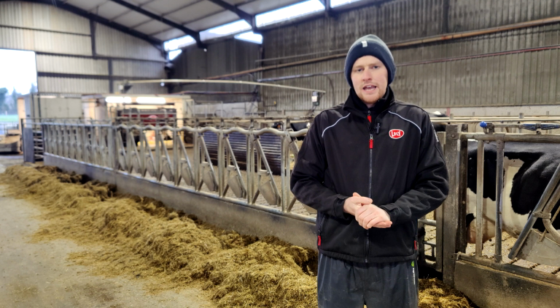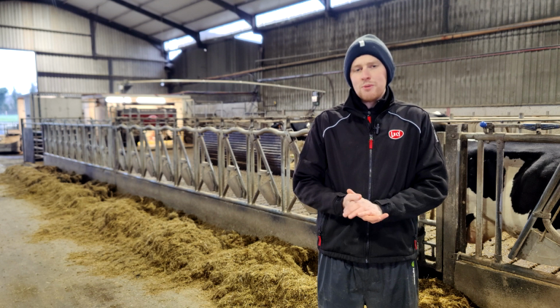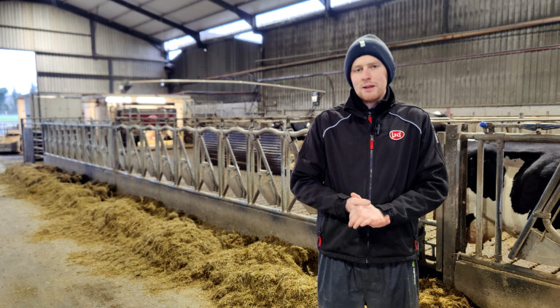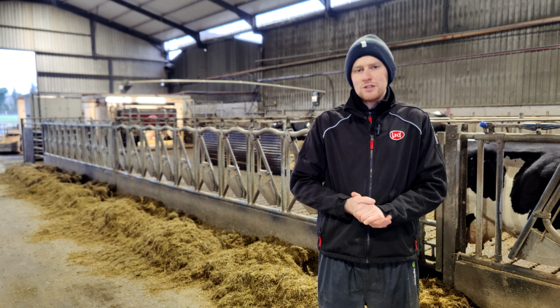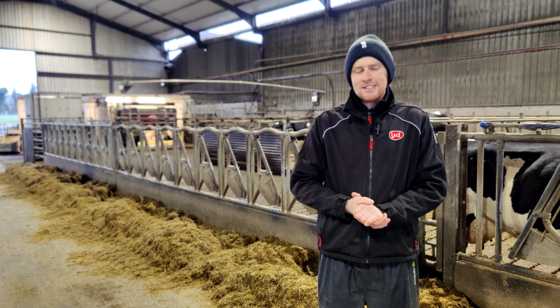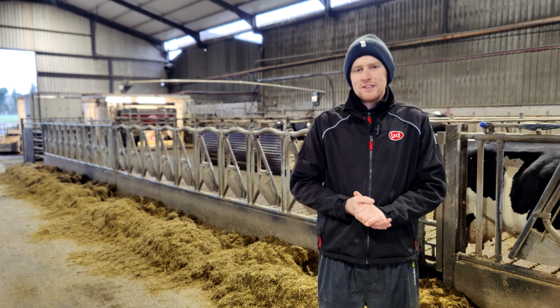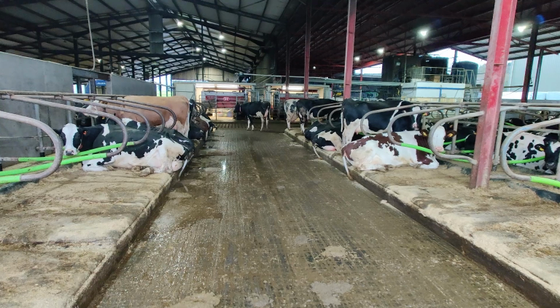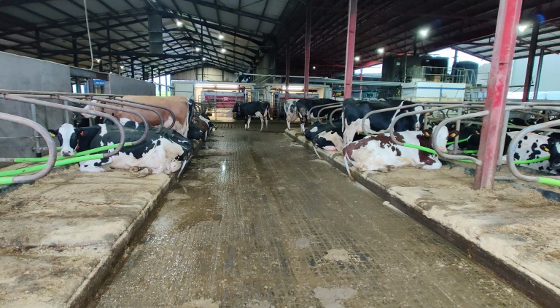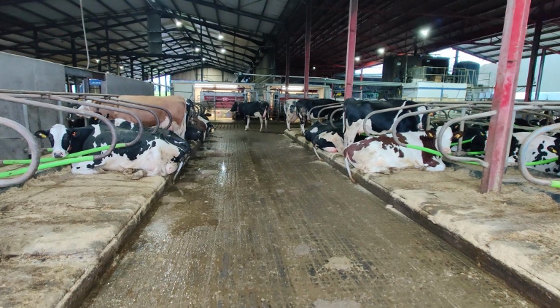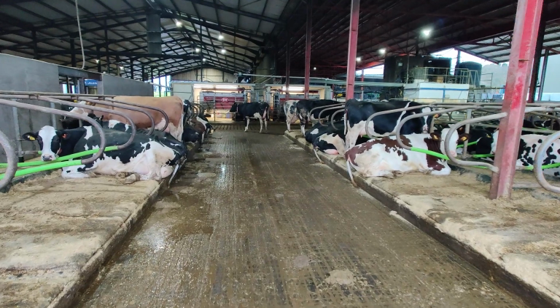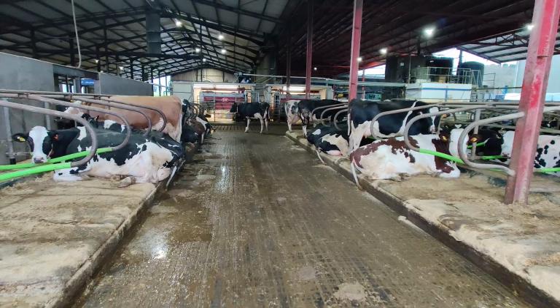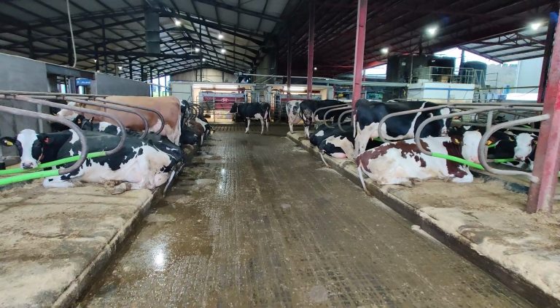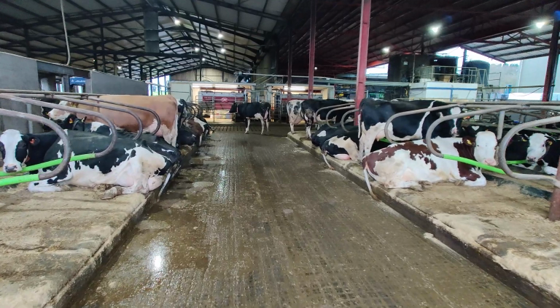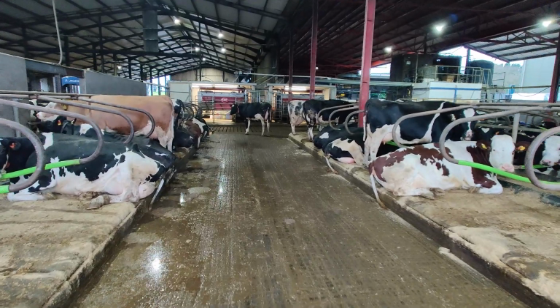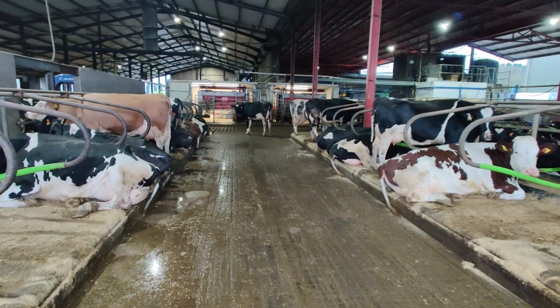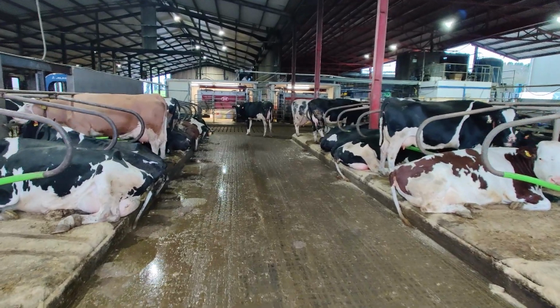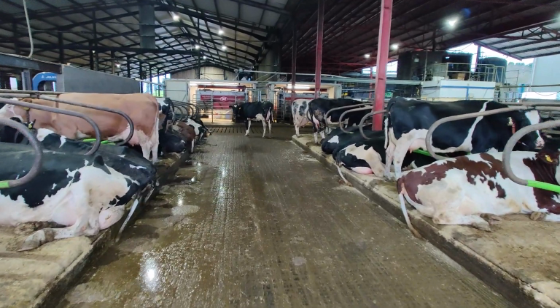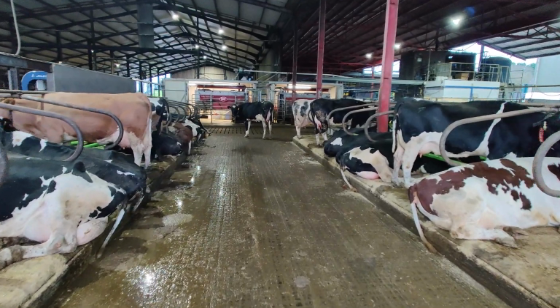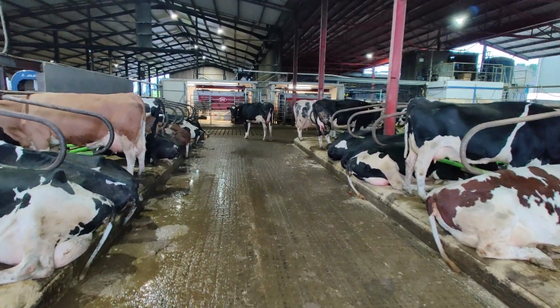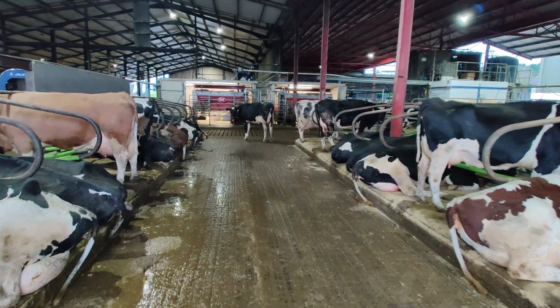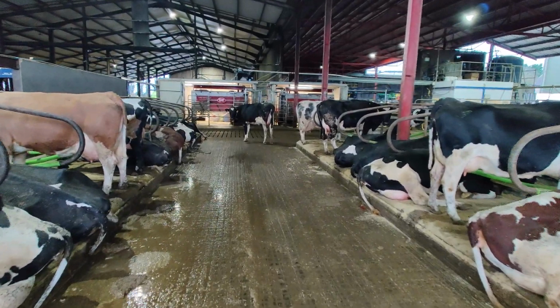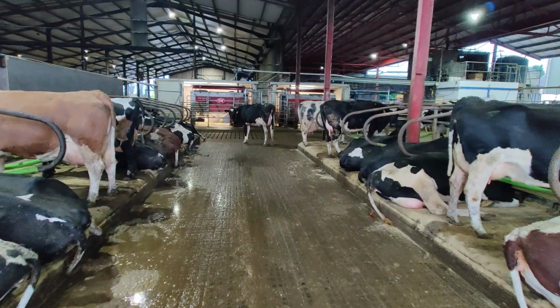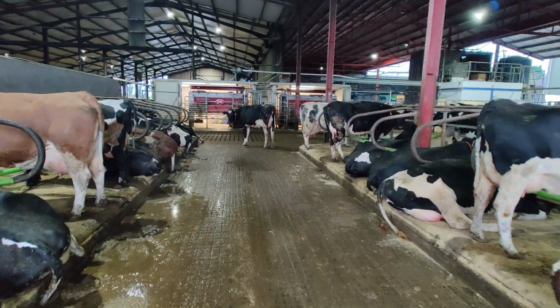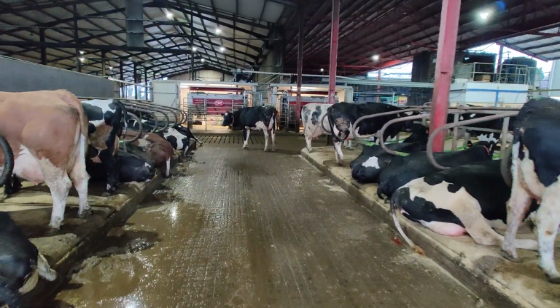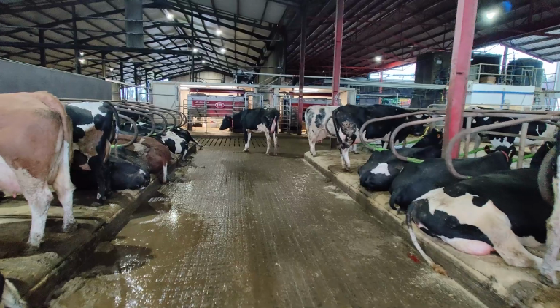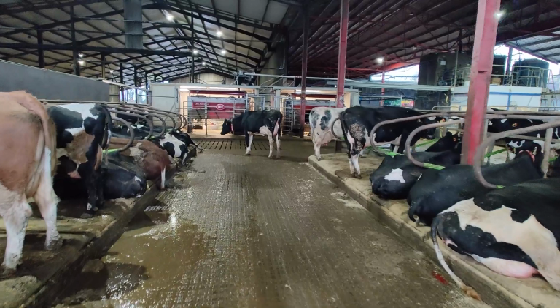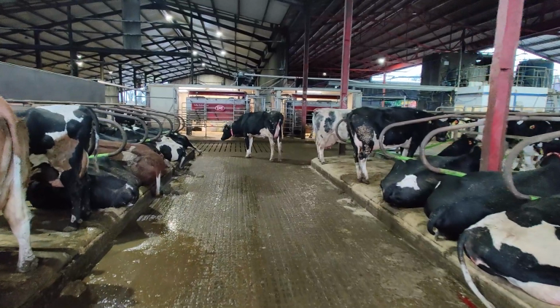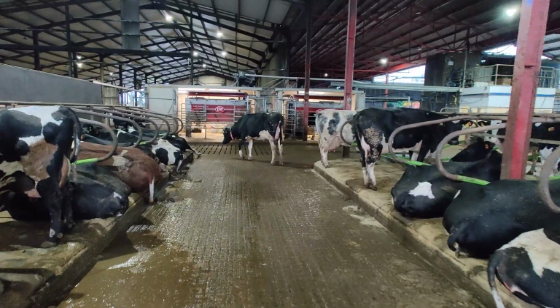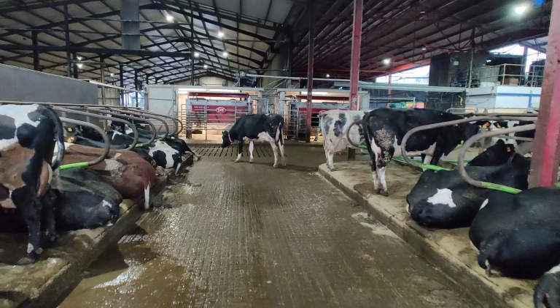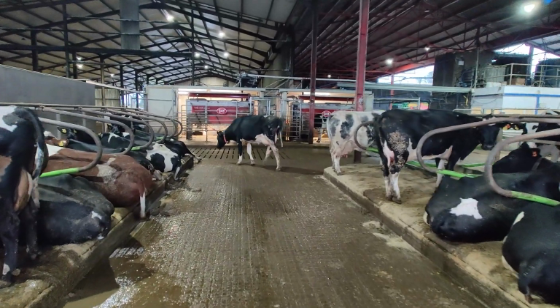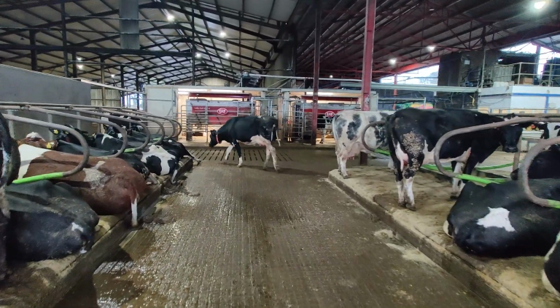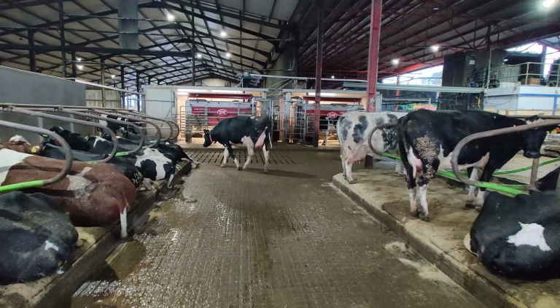He's been robotic milking since 2017, but 13 months ago at the end of 2023, he made the change to three Lely robots. We're going to have a walk through the yard now and see how he fitted the three robots into the existing sheds.